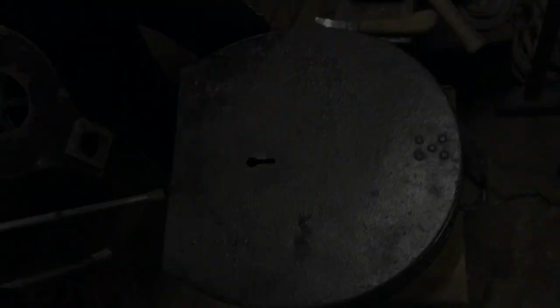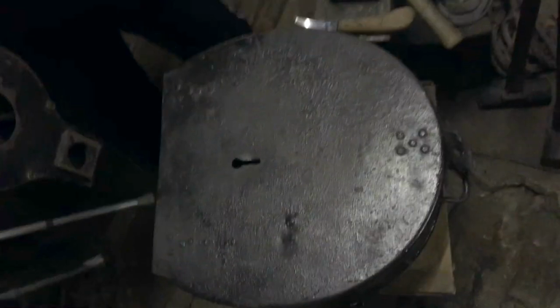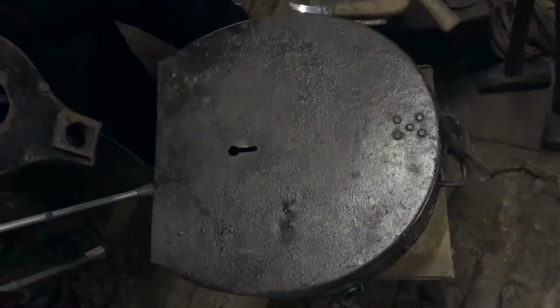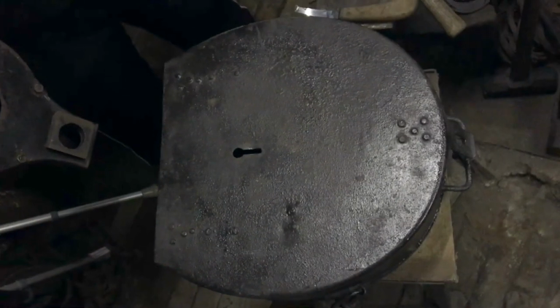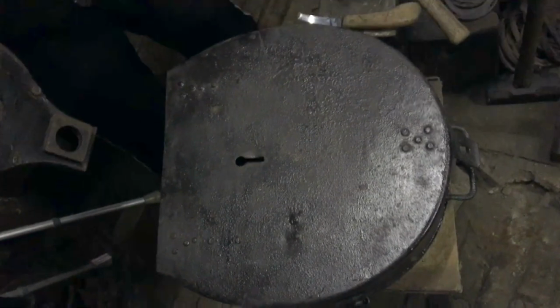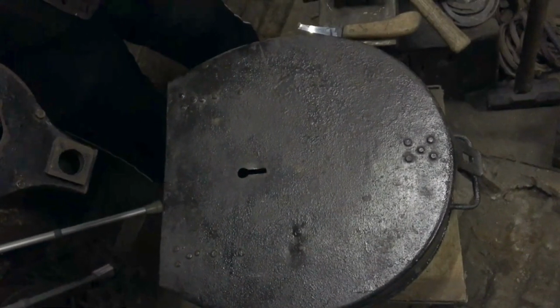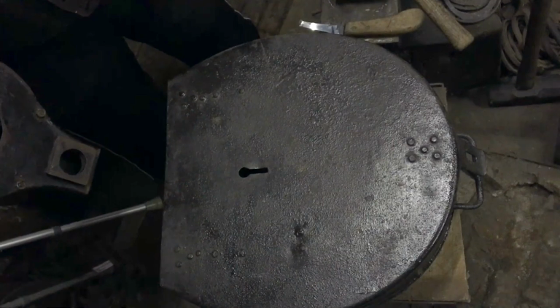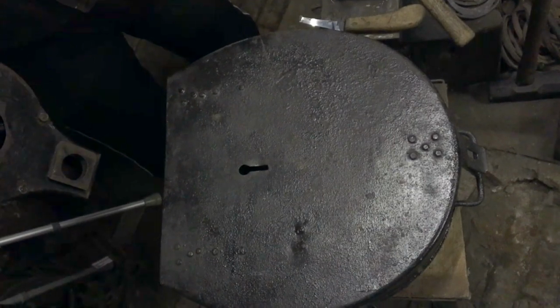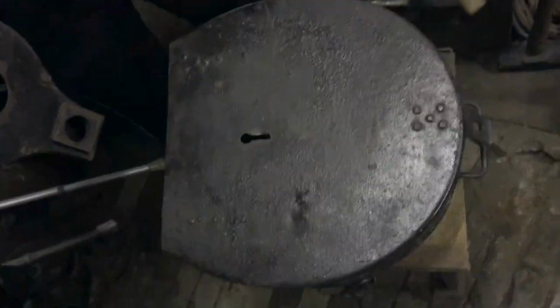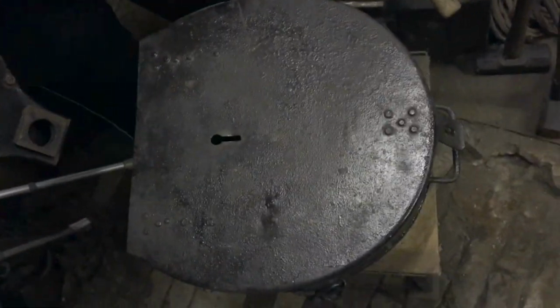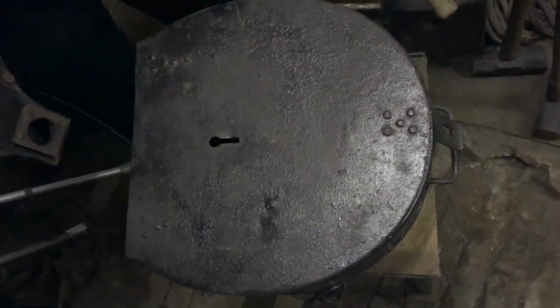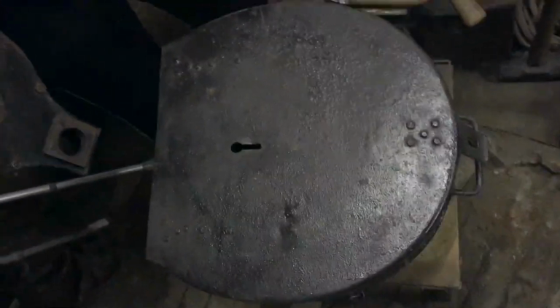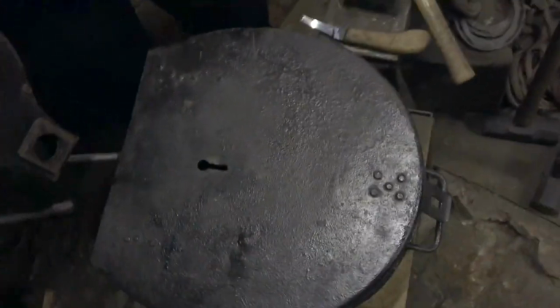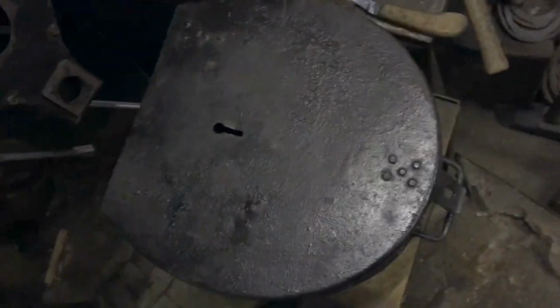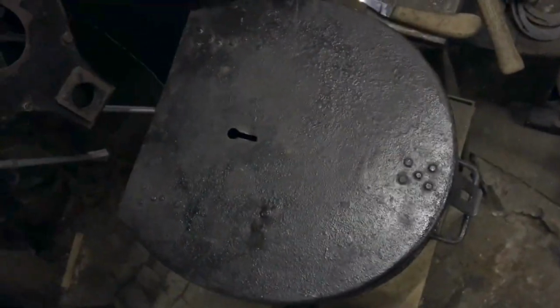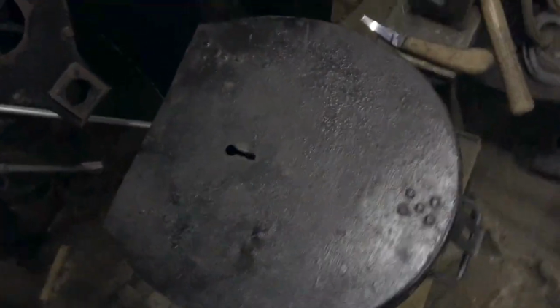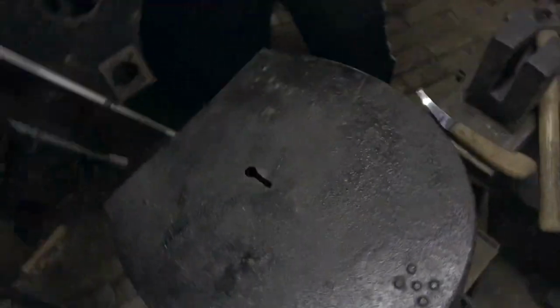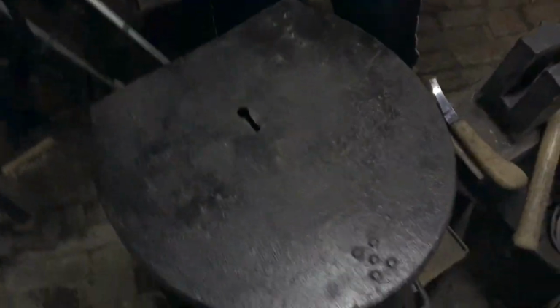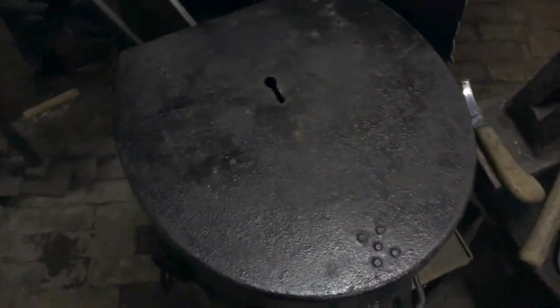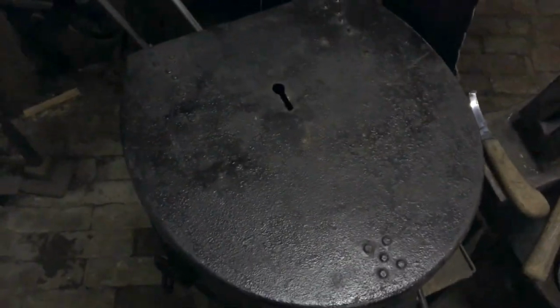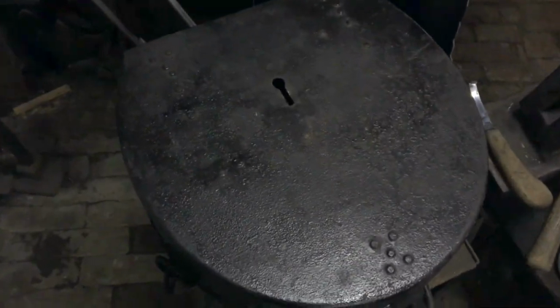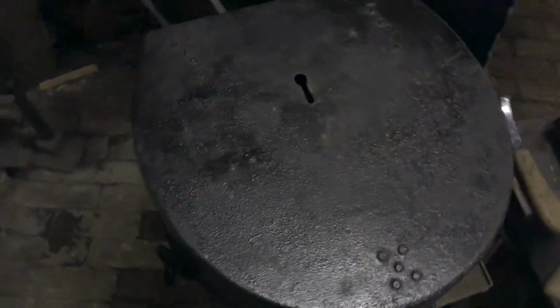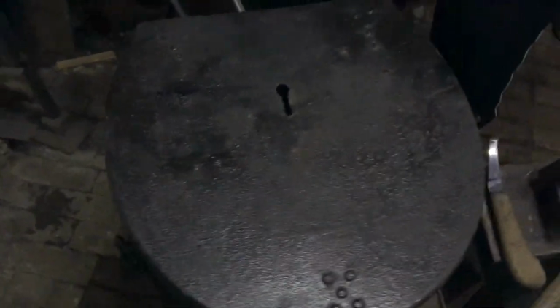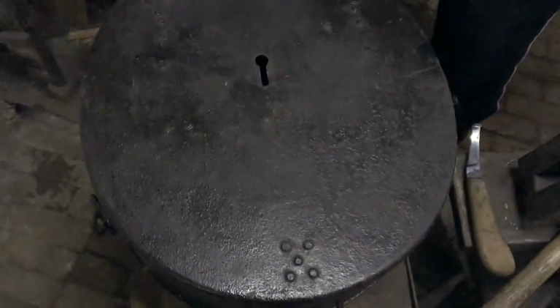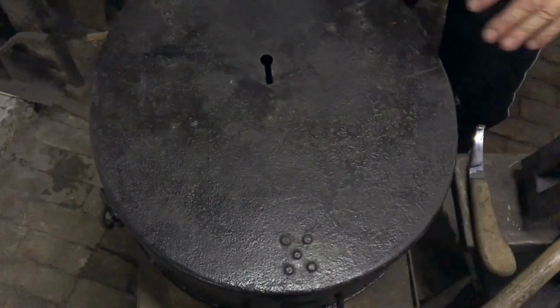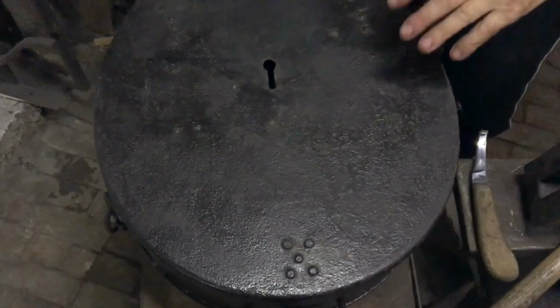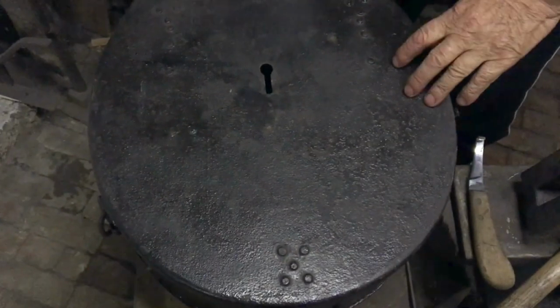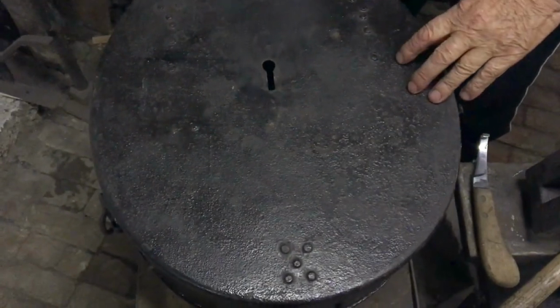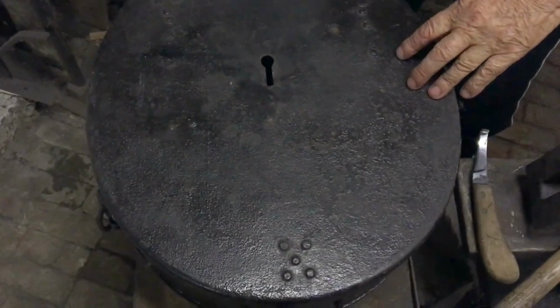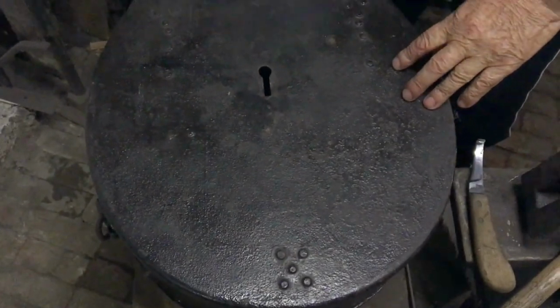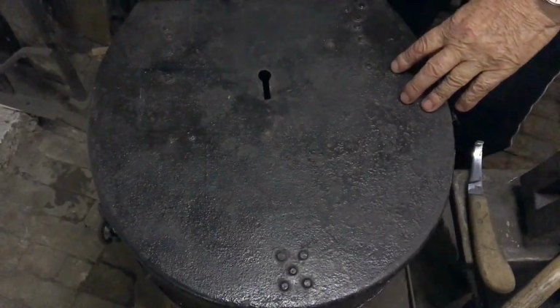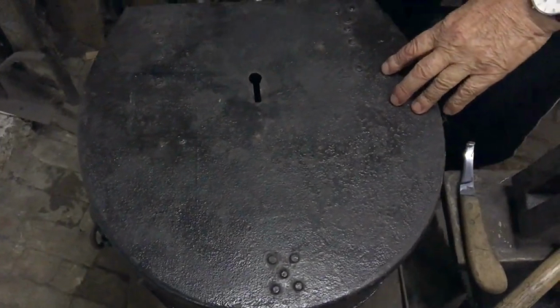This is a military field forge from 1914-18, First World War, donated by the army. This would be carried on the back of a mule.